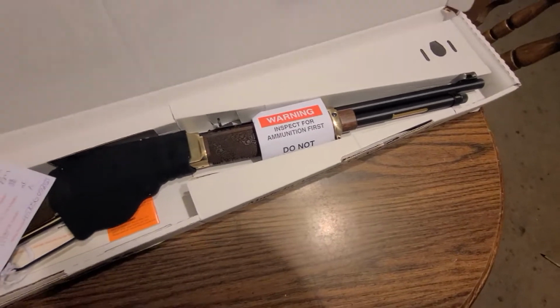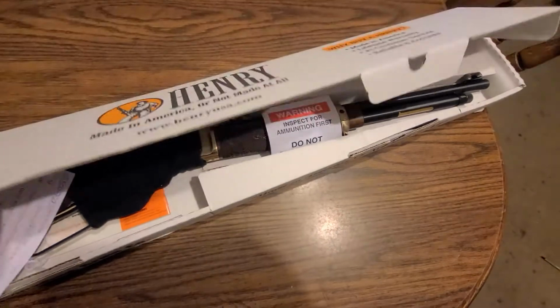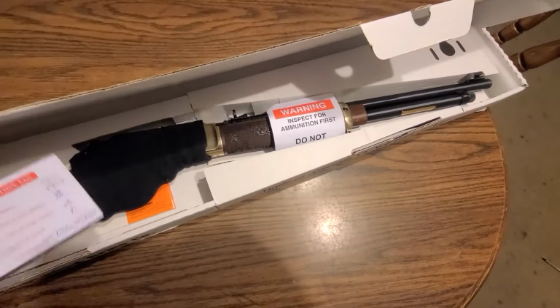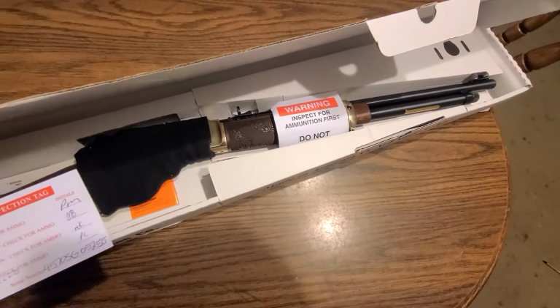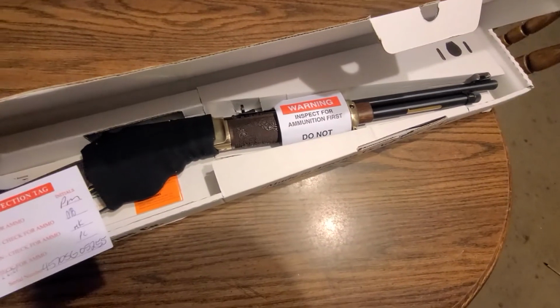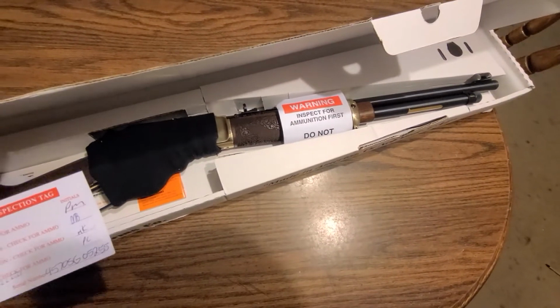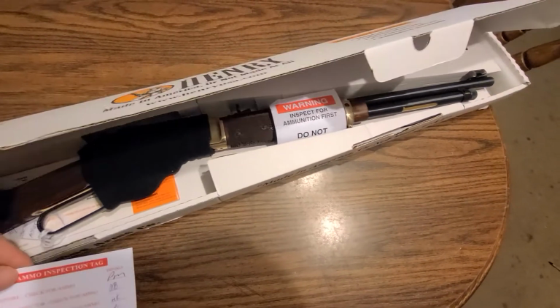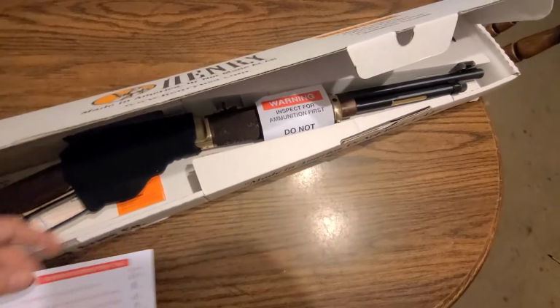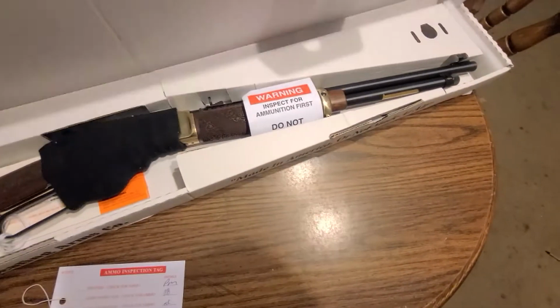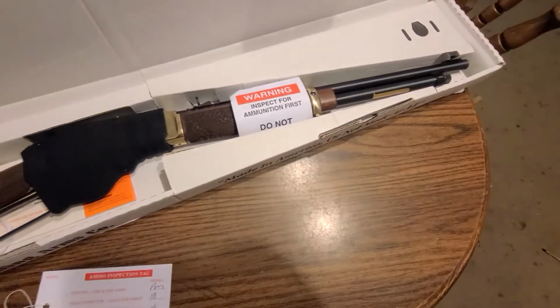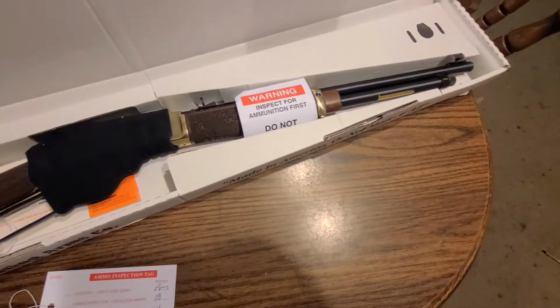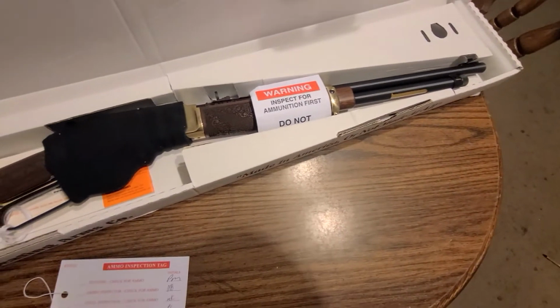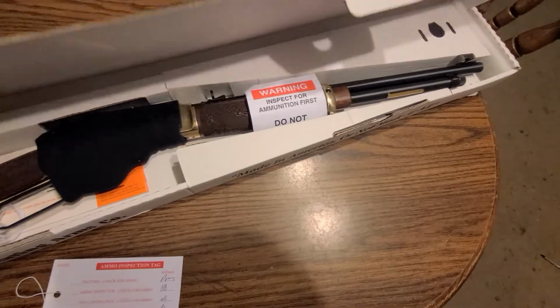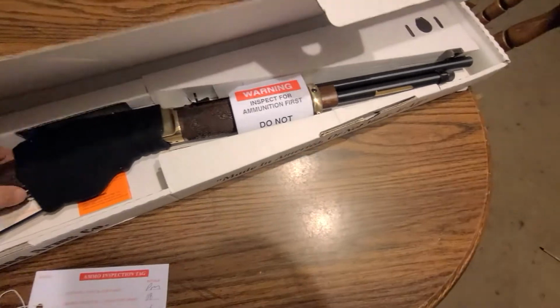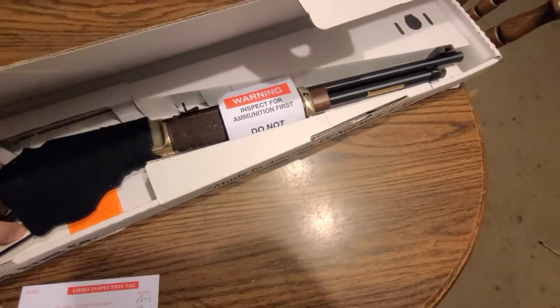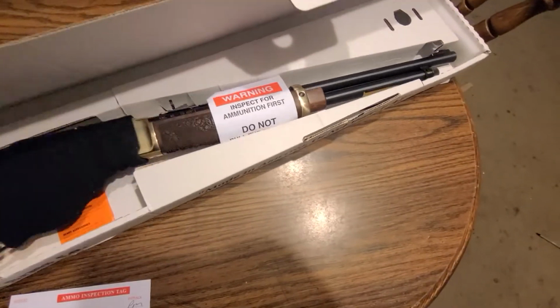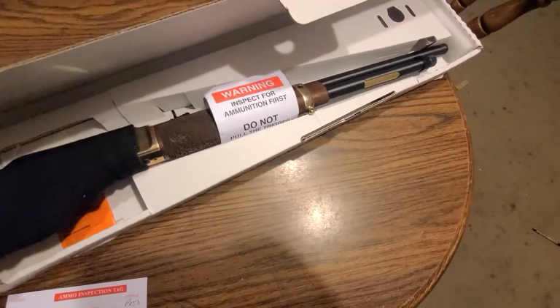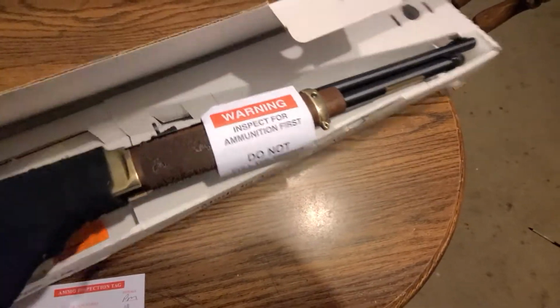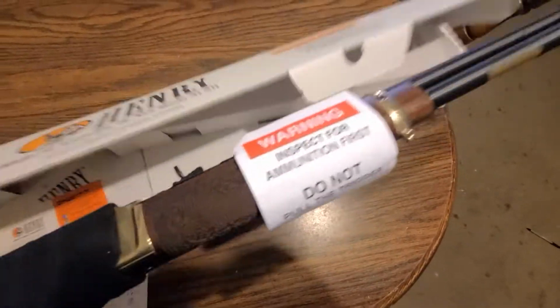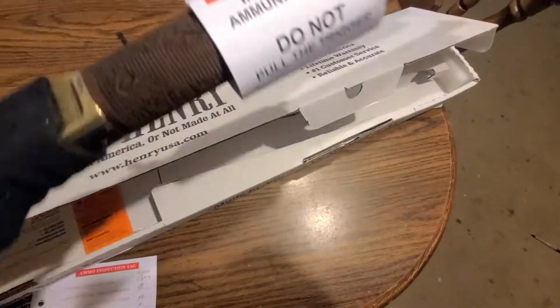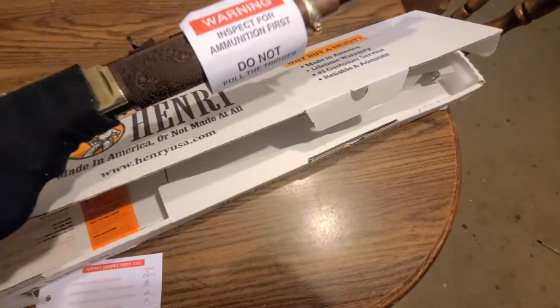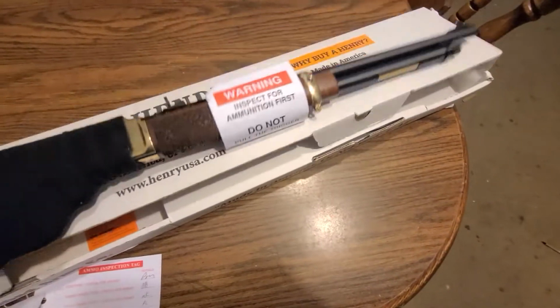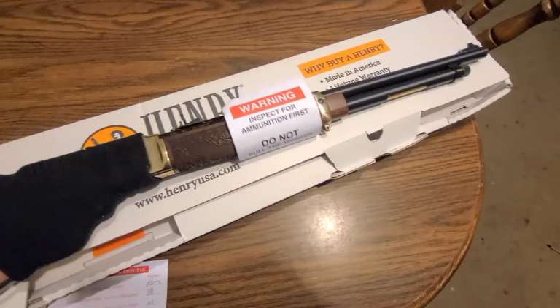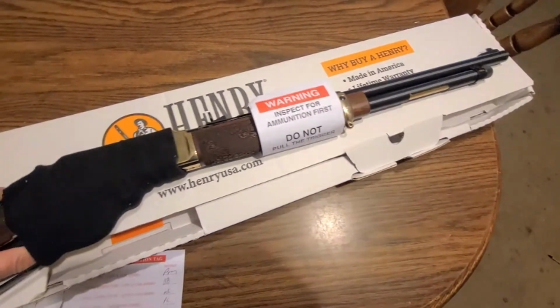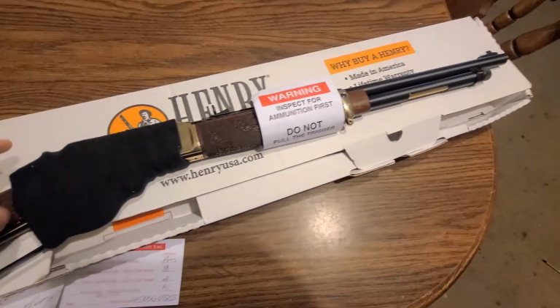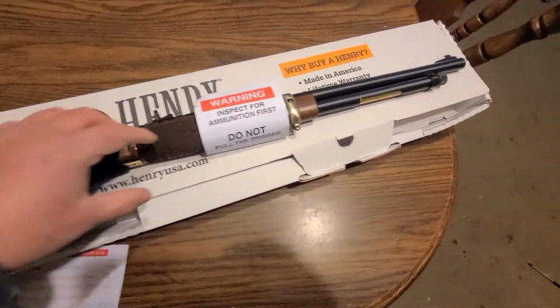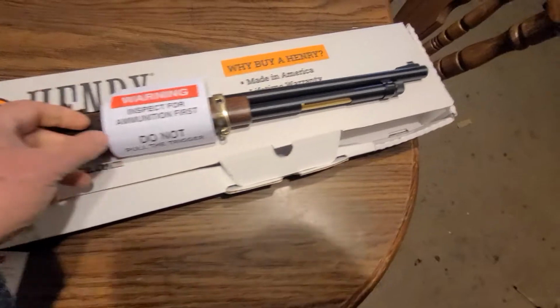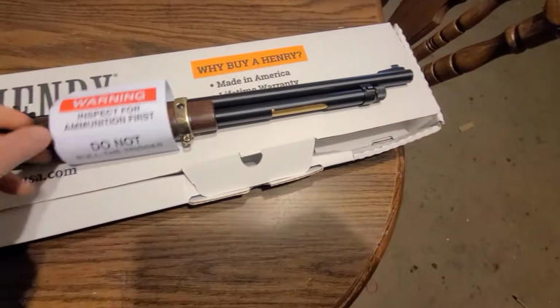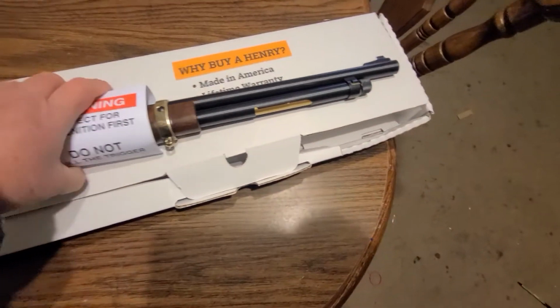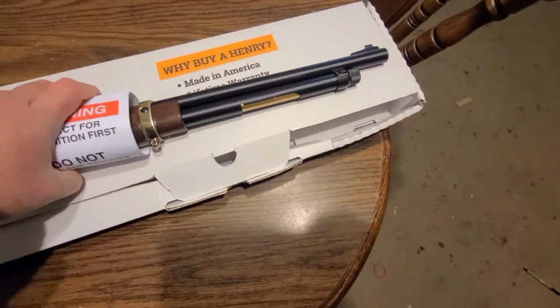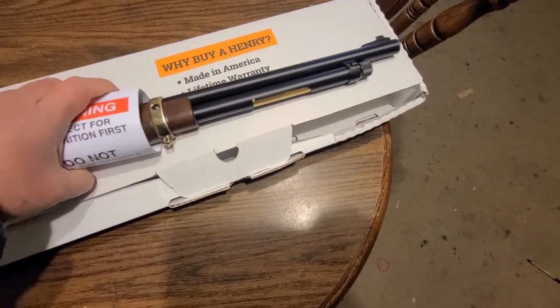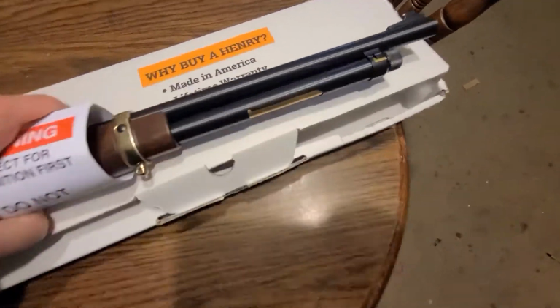Wow, I got myself a 45-70 with a brass receiver. So I'm unboxing it right now.